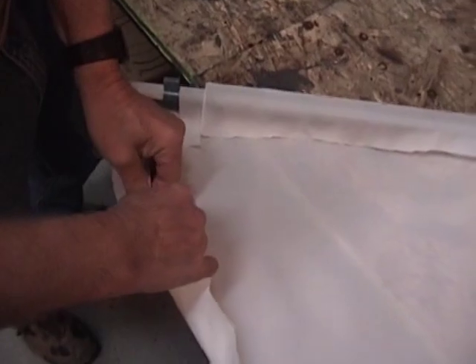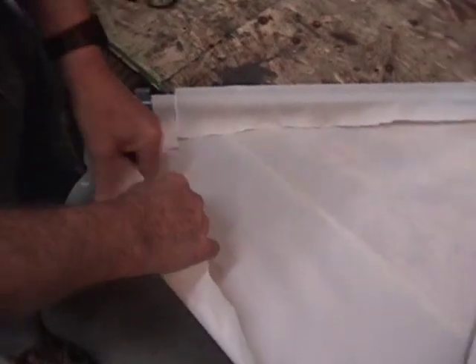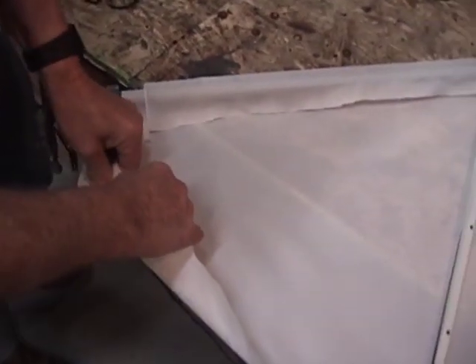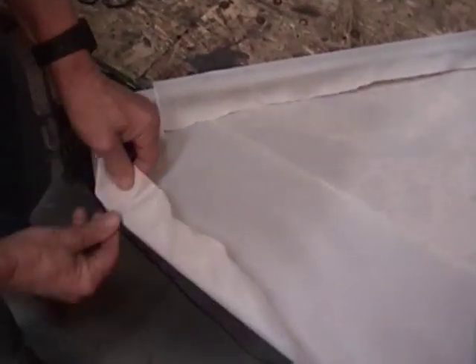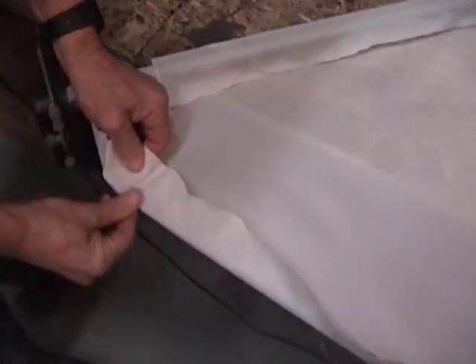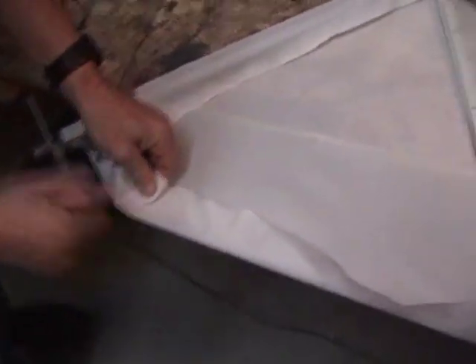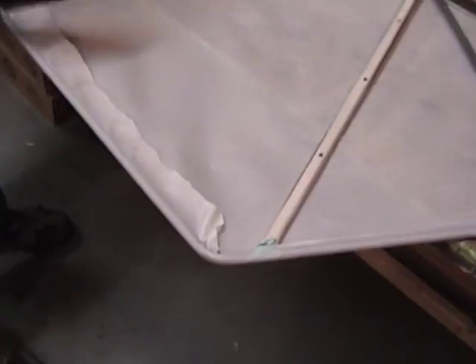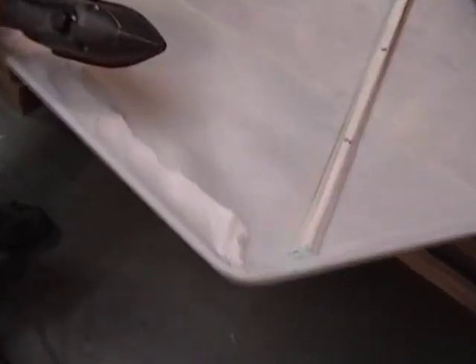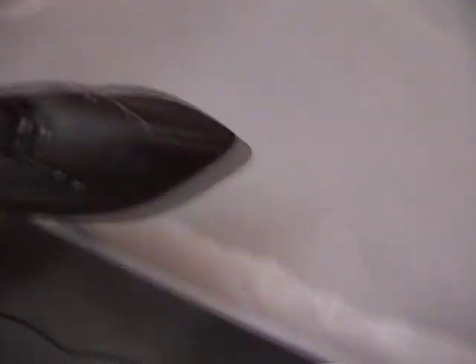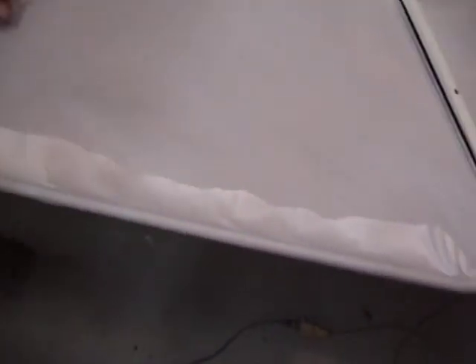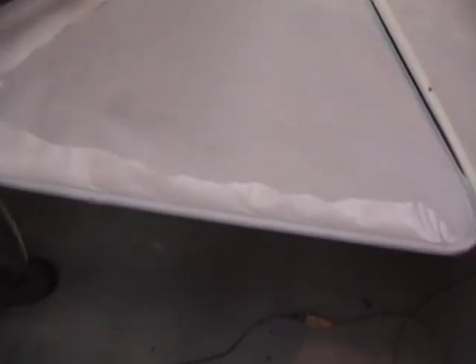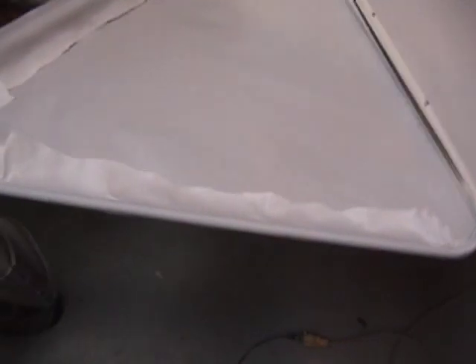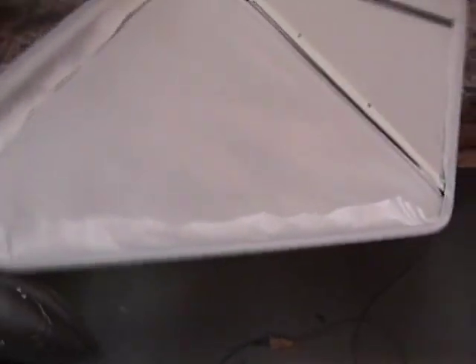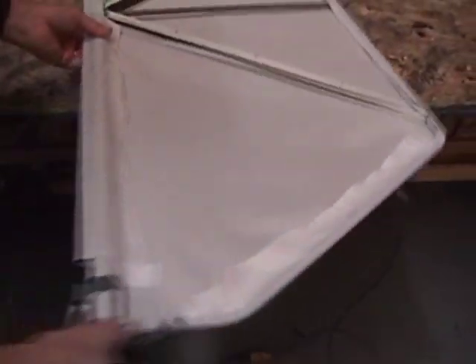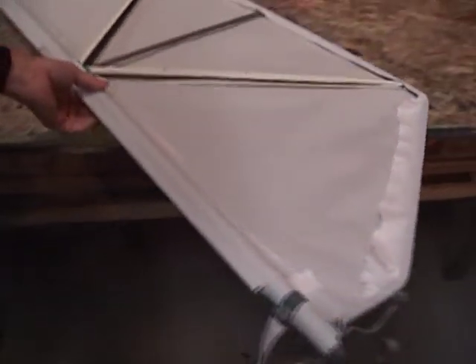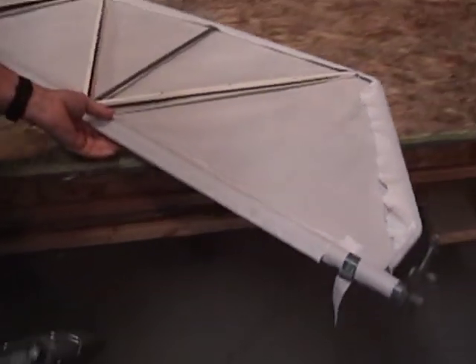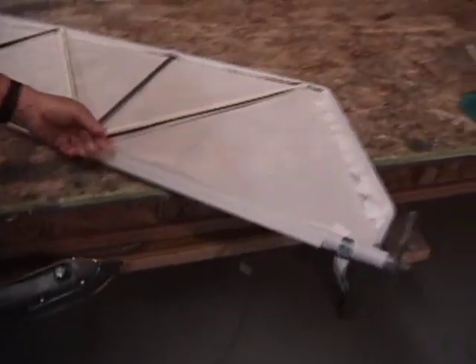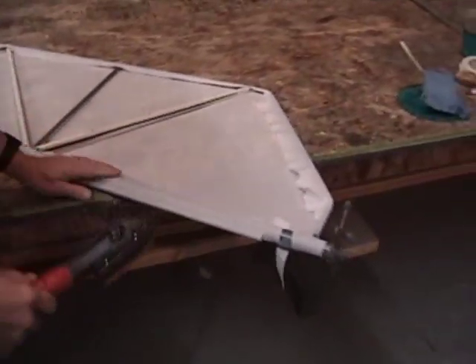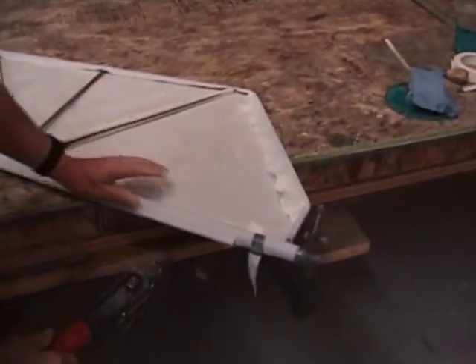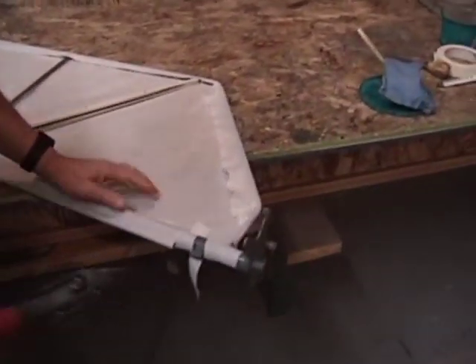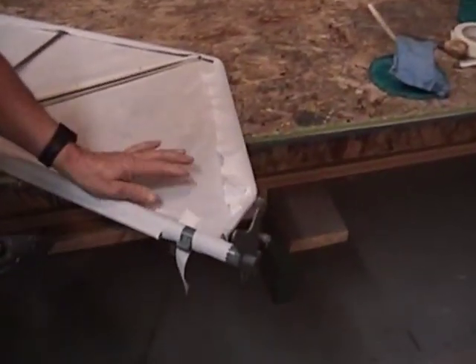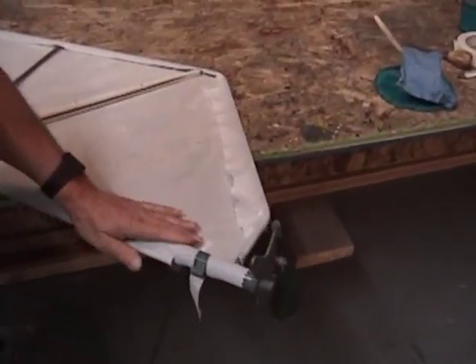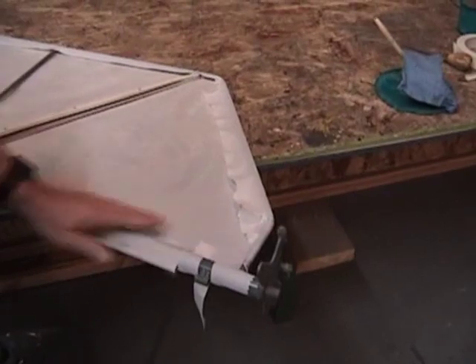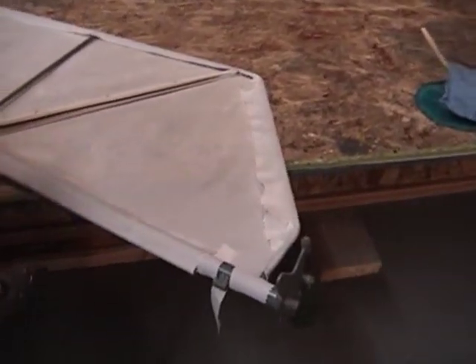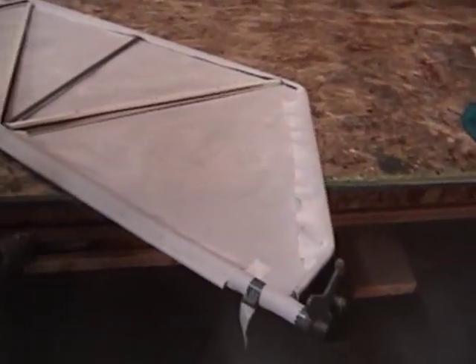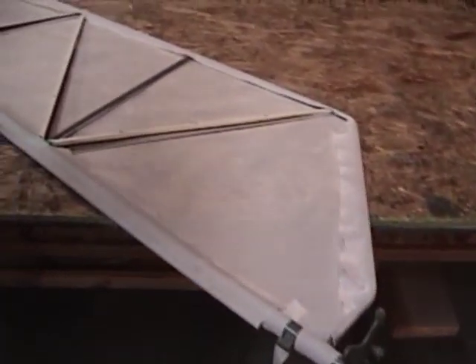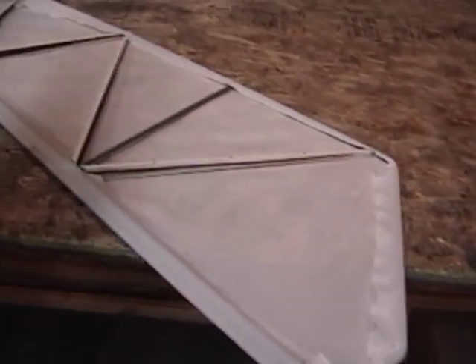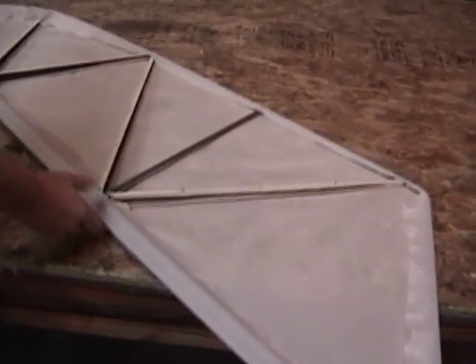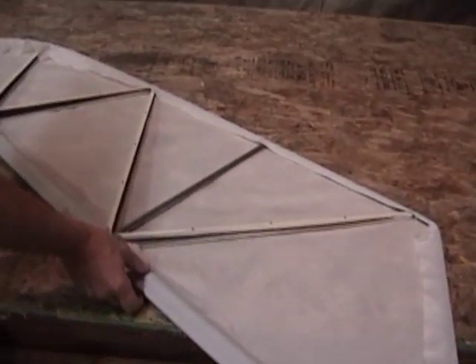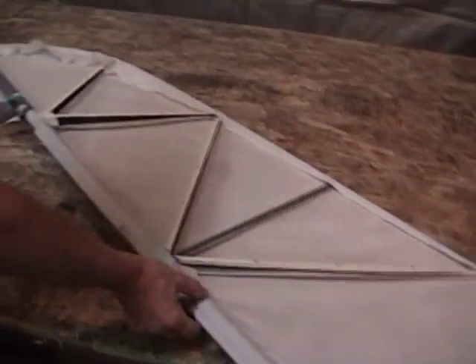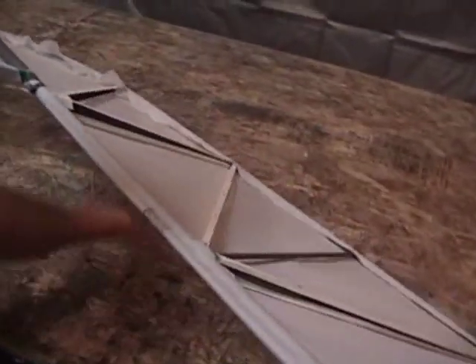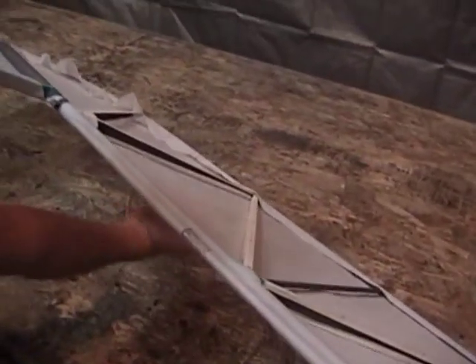You can see how you can pop that loose. Now, we kind of hit that with the iron — one area we haven't ironed yet. This is just rubbed in by hand. You can see how well that's actually staying put.